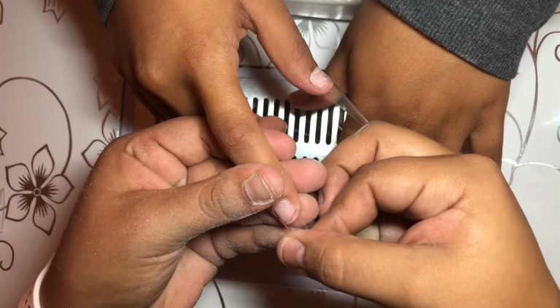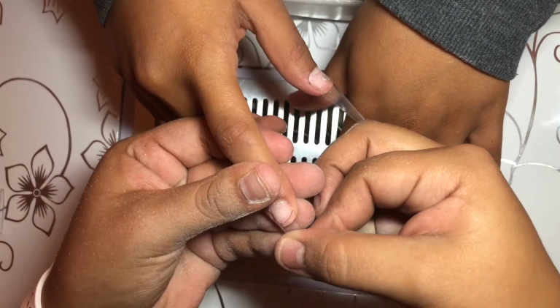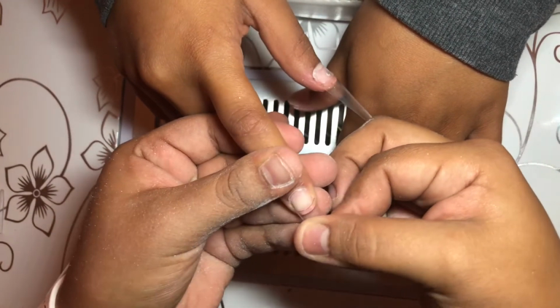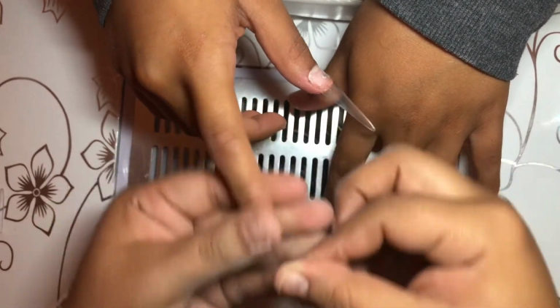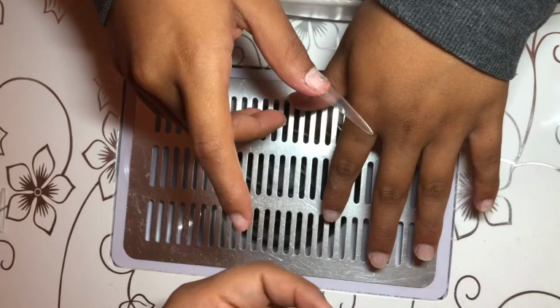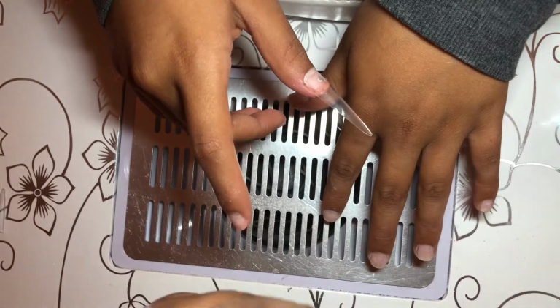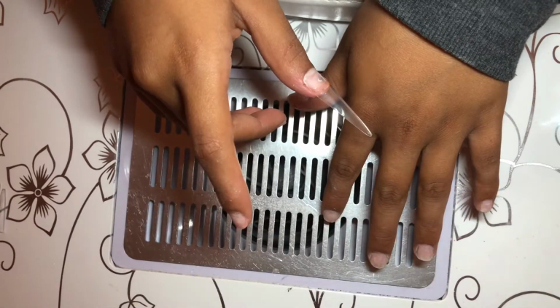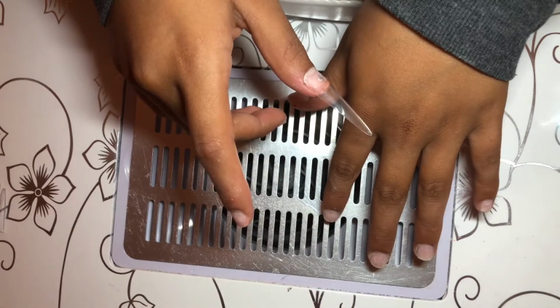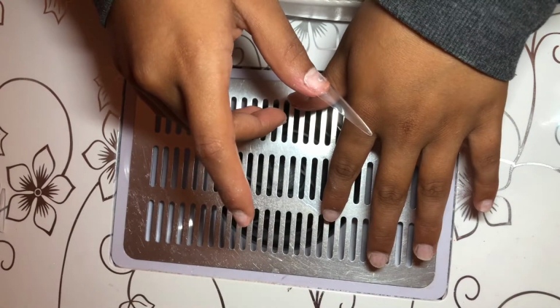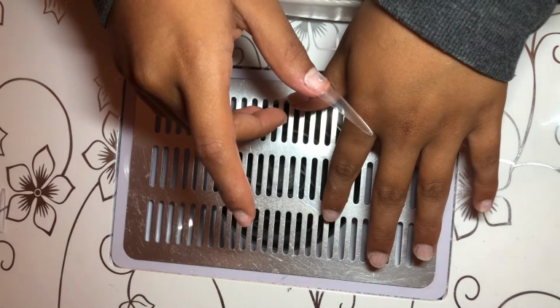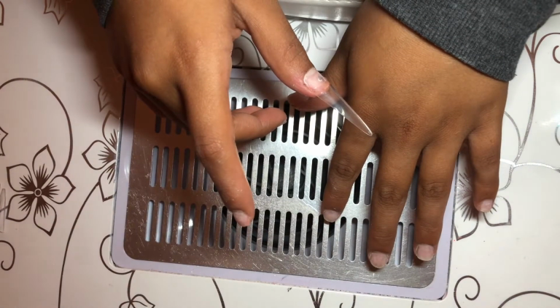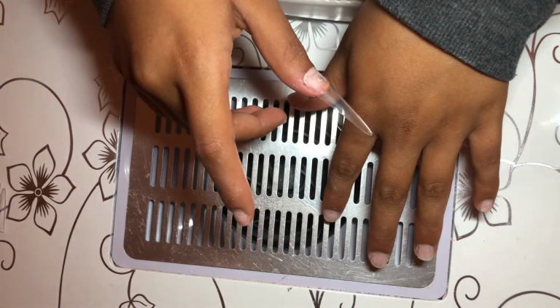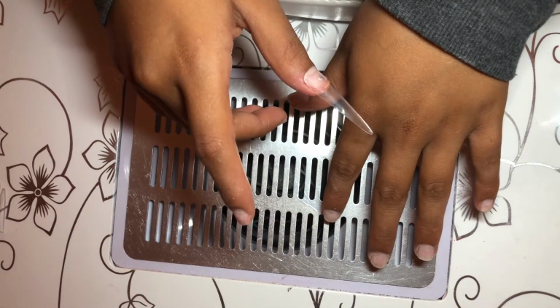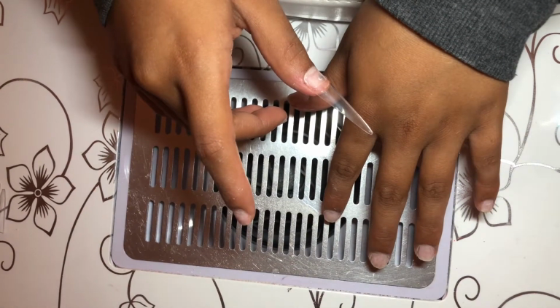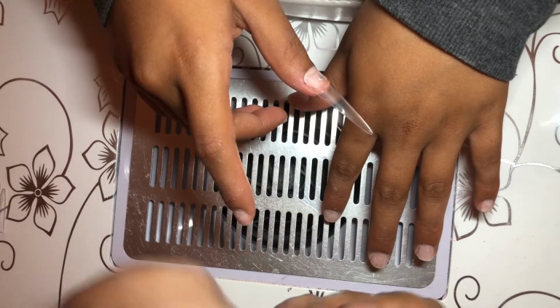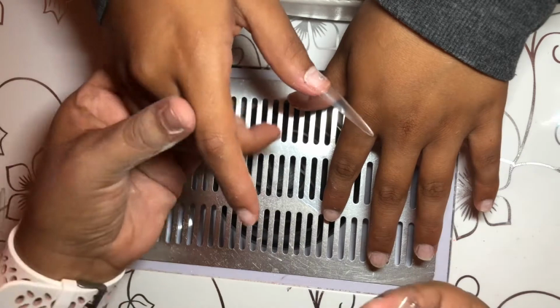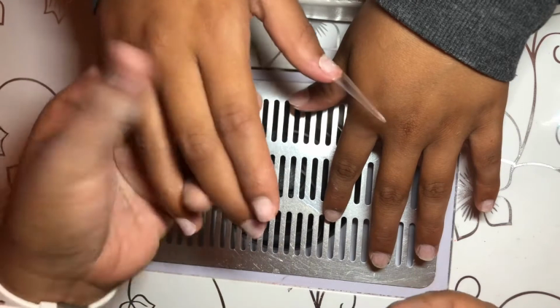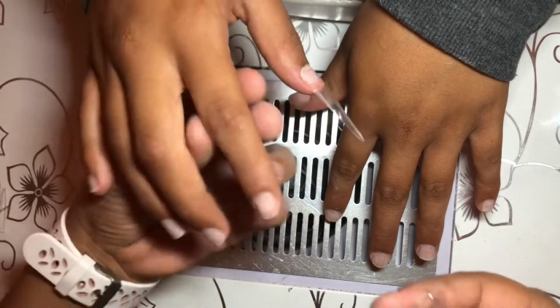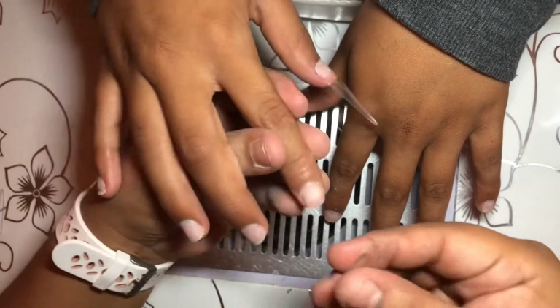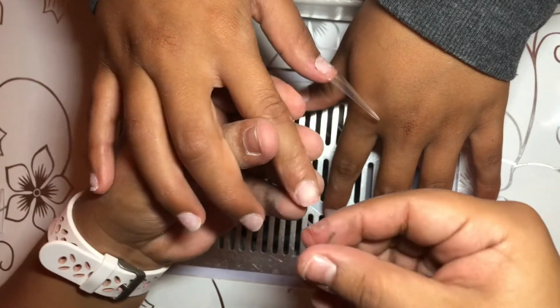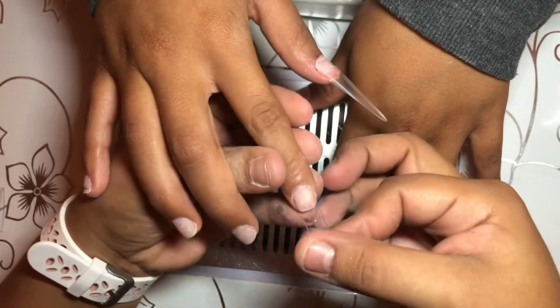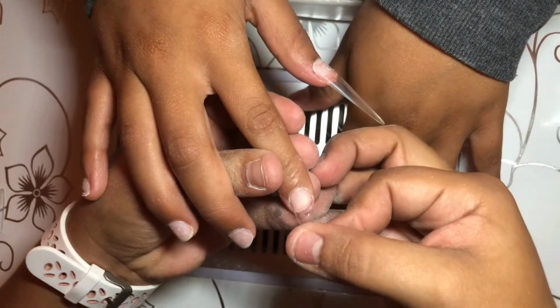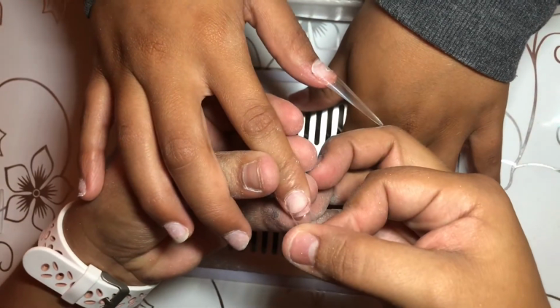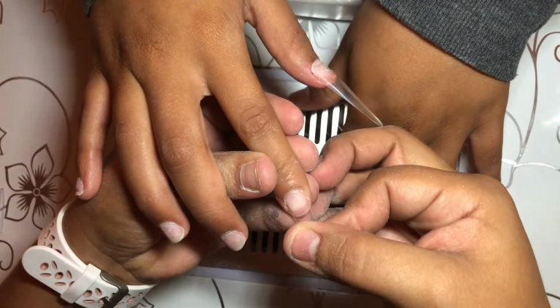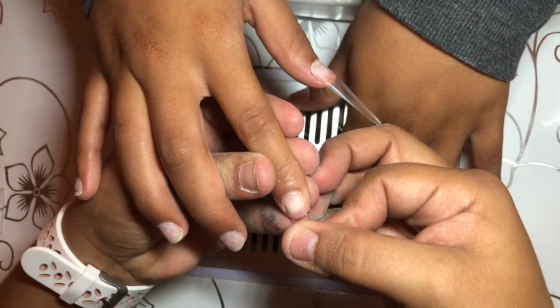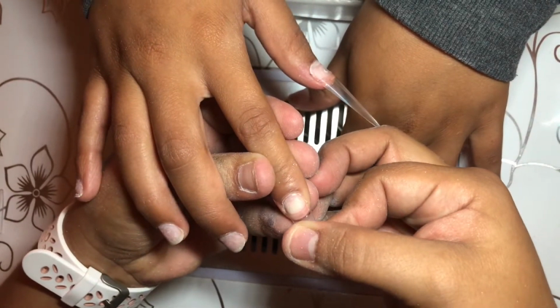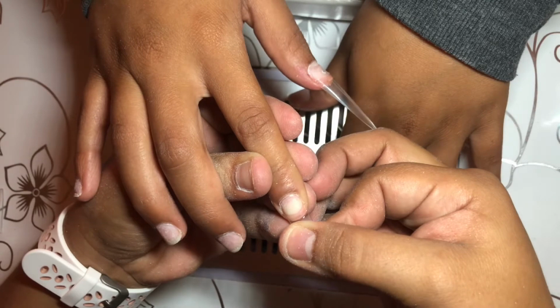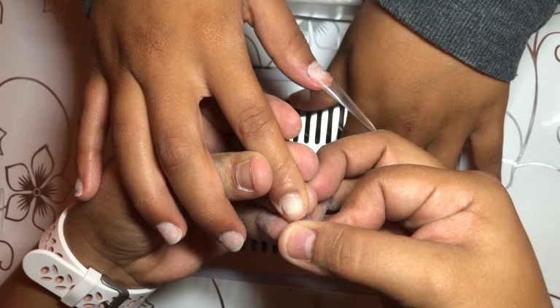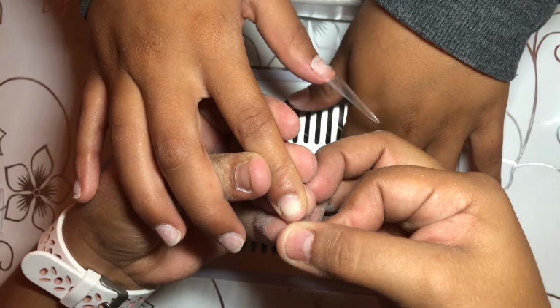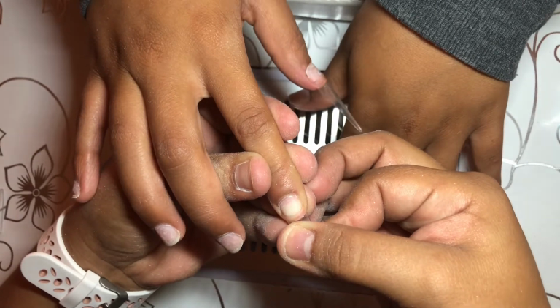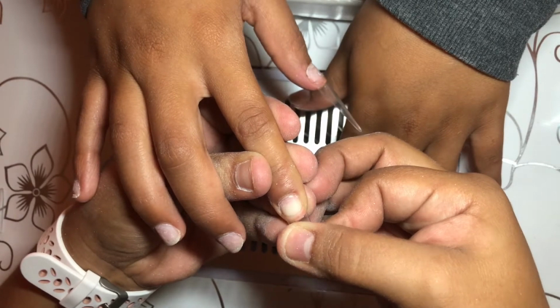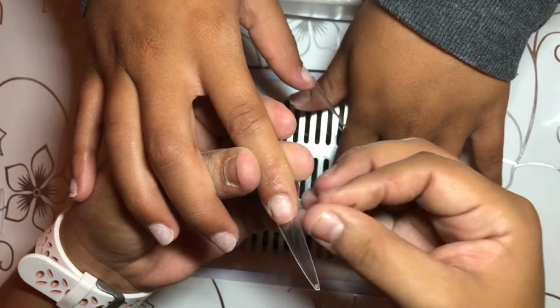You just want to go ahead and do that with all the nails — measure side to side, make sure they are the right size, then put your glue on the tip. That's how I do it. You can put the glue on the natural nail if you want, but I just feel better putting it on the tip and then gluing it down.